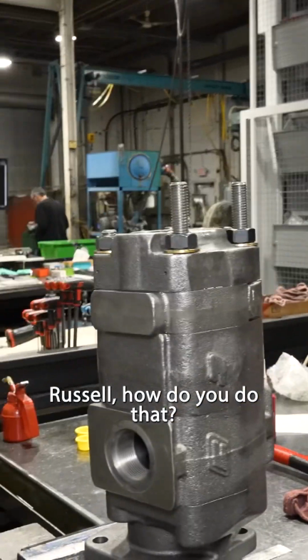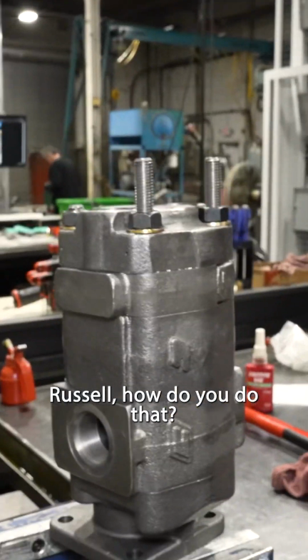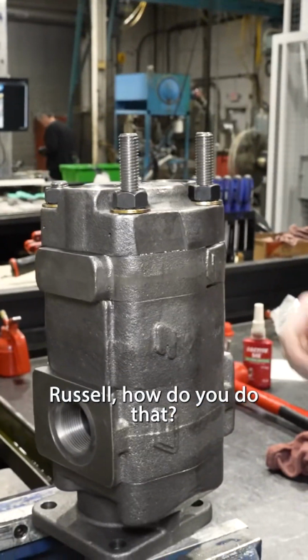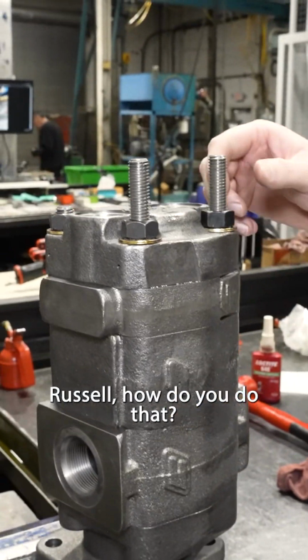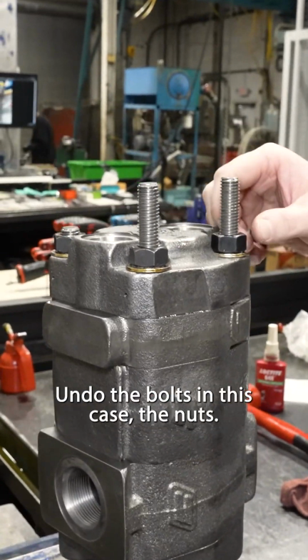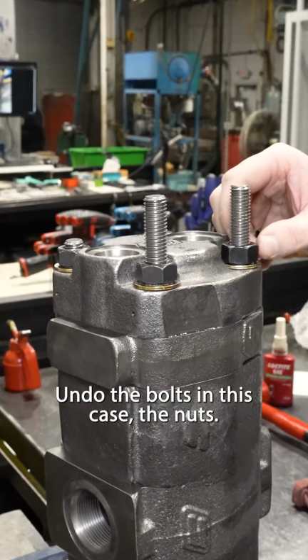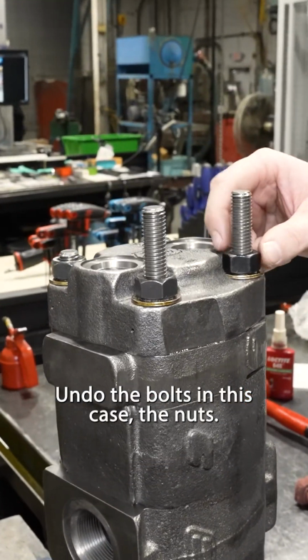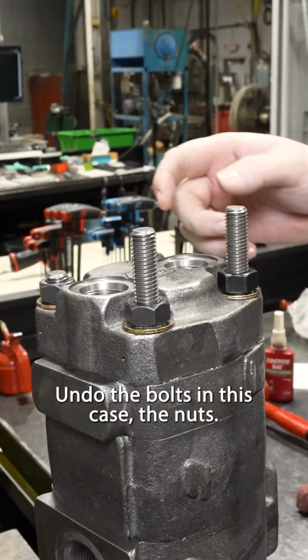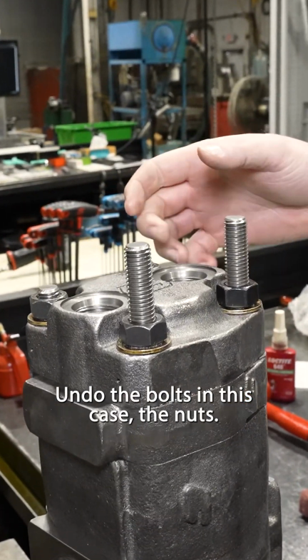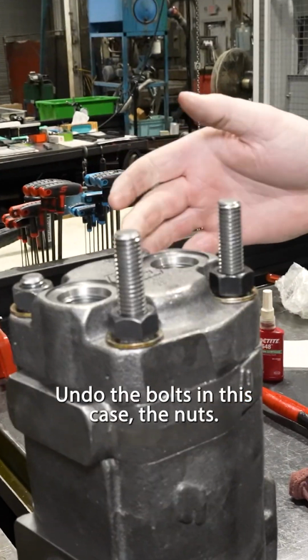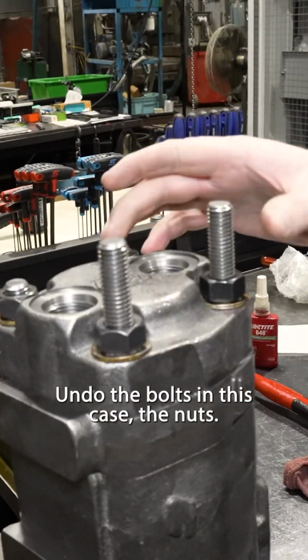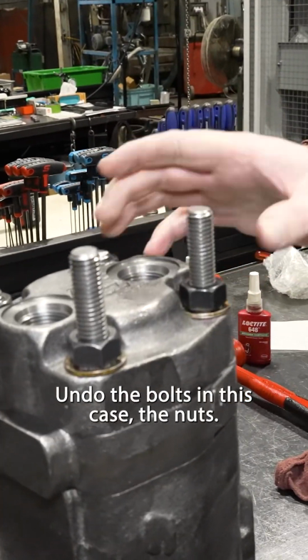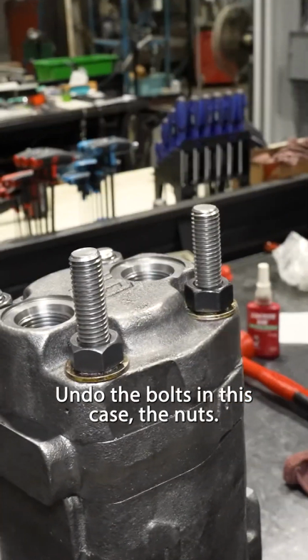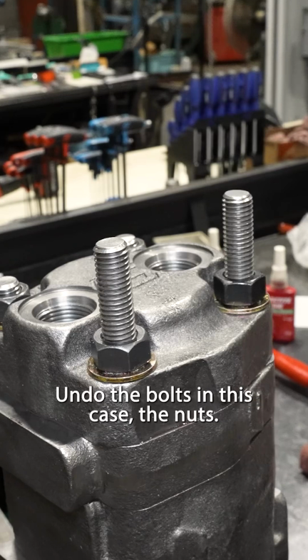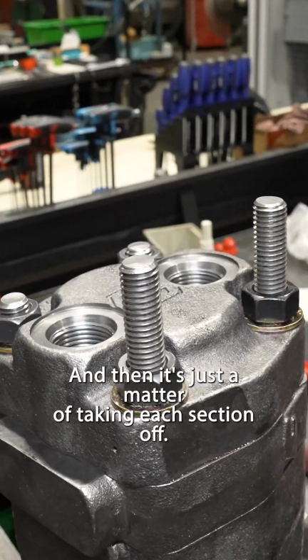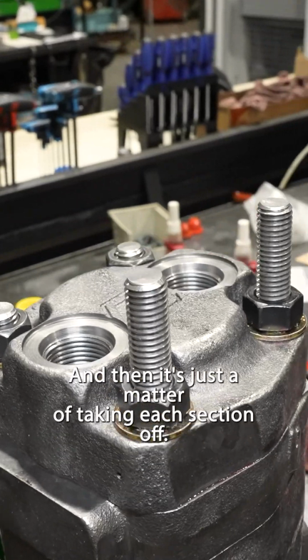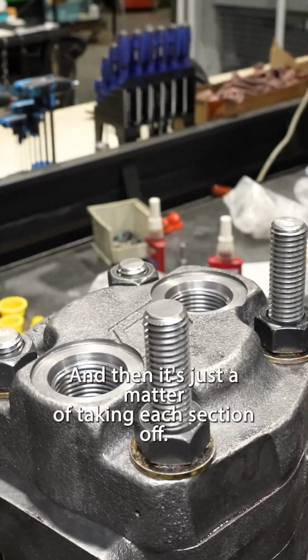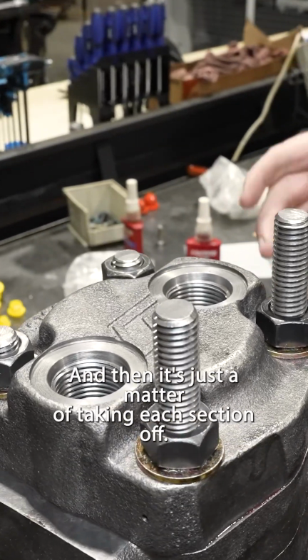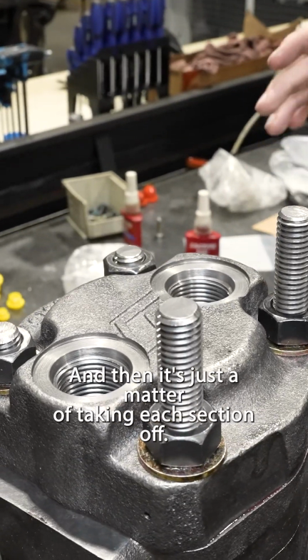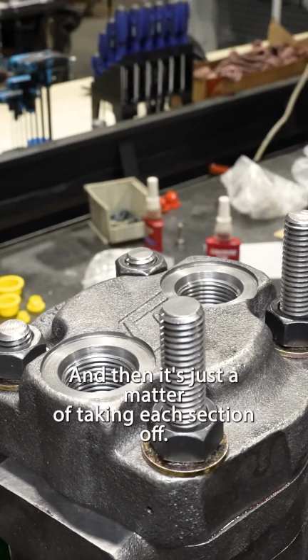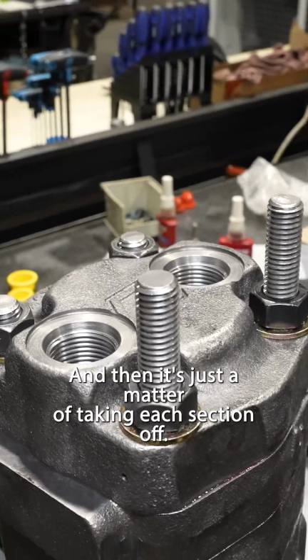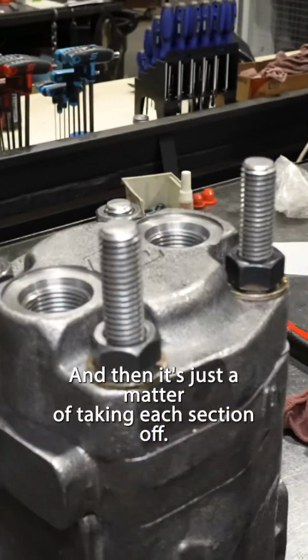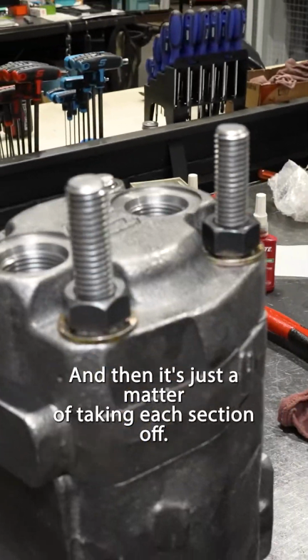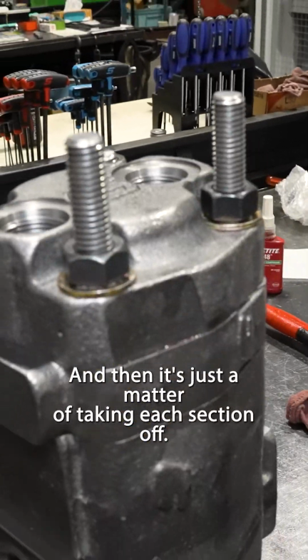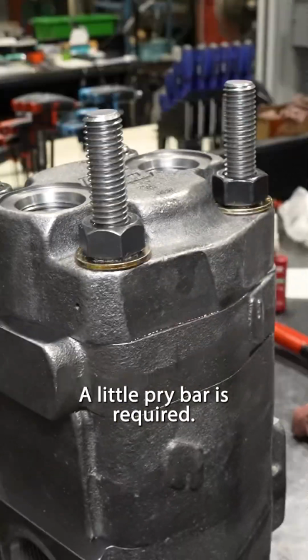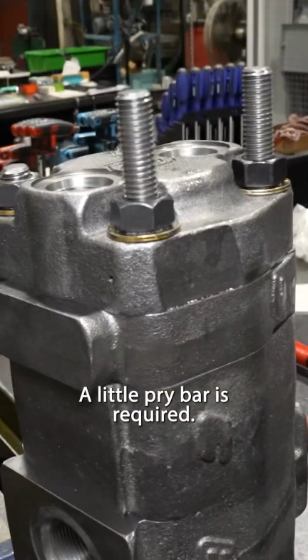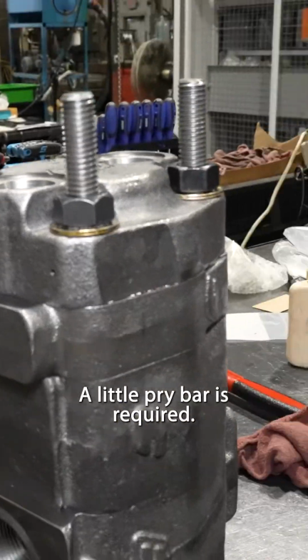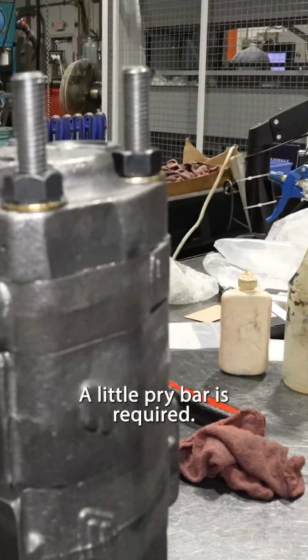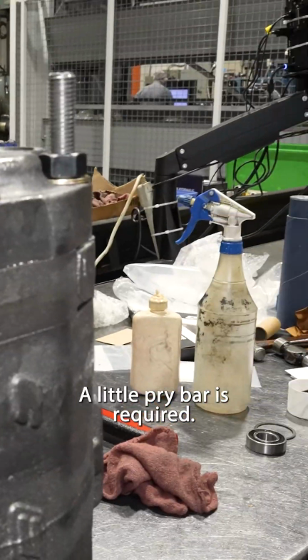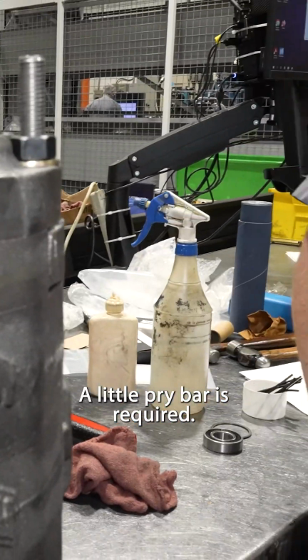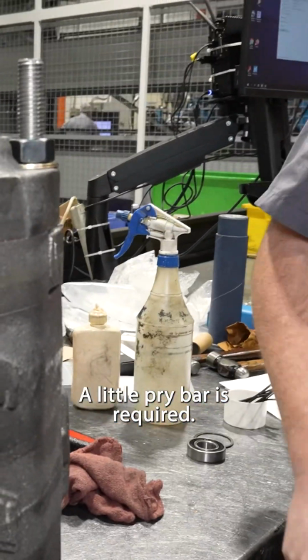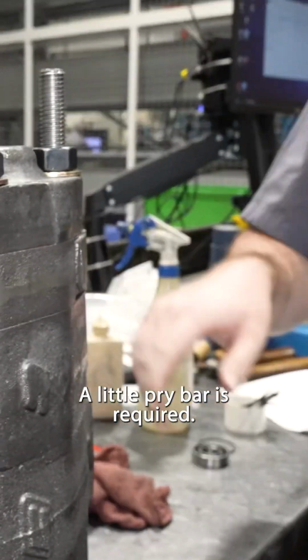How do you do that? Undo the bolts — in this case the nuts — and then it's just a matter of taking each section off. A little pry bar is required.